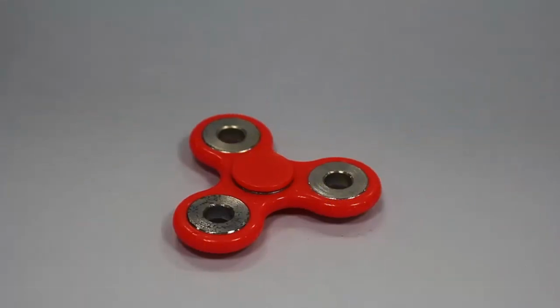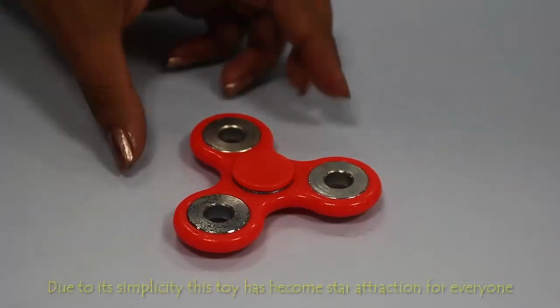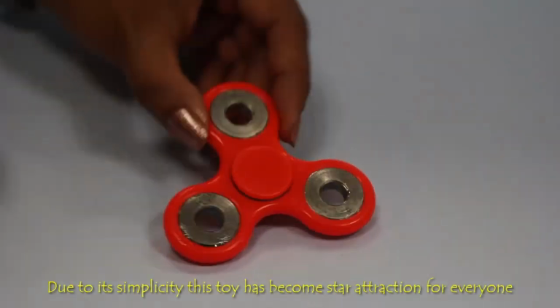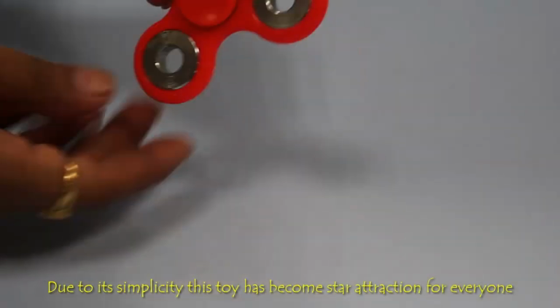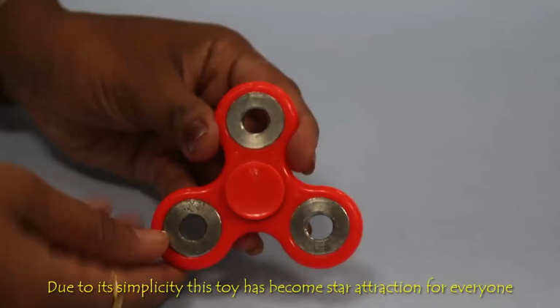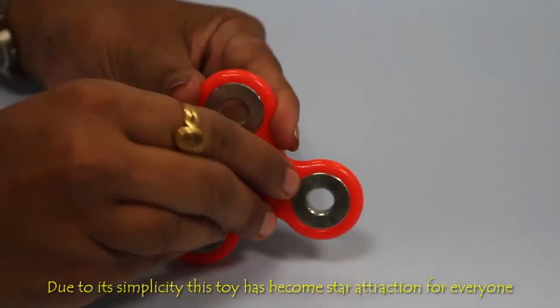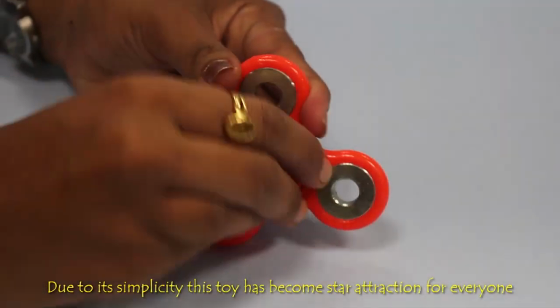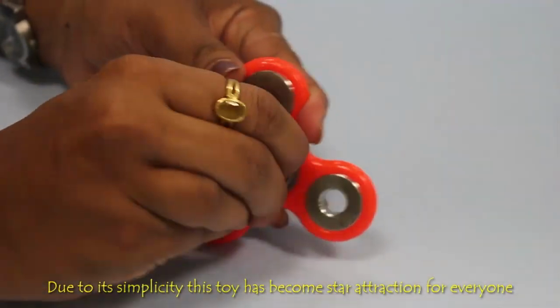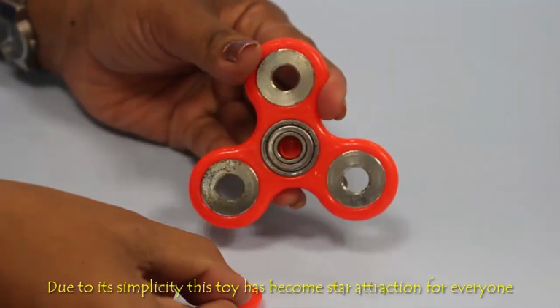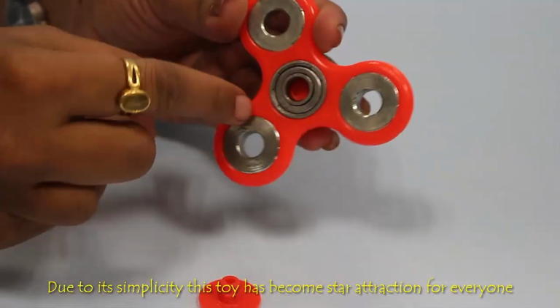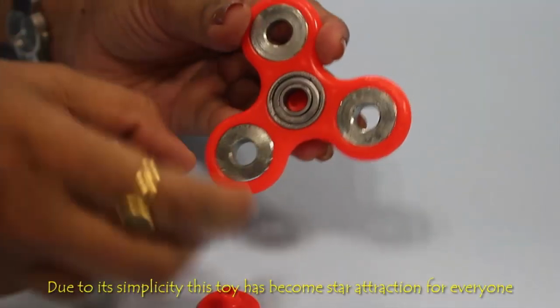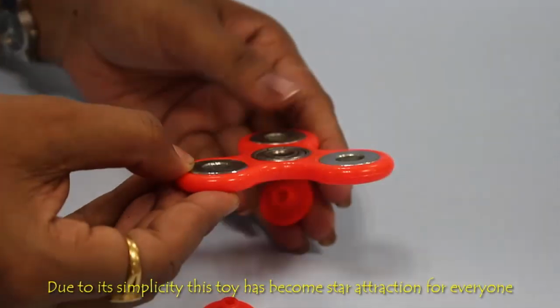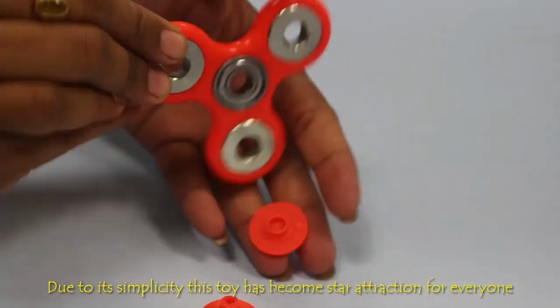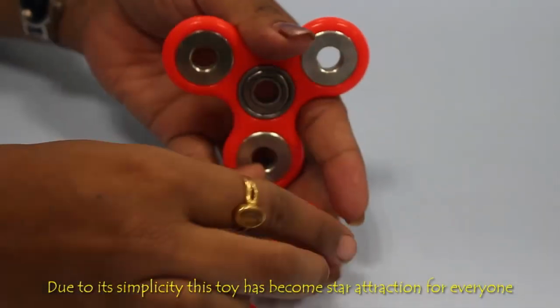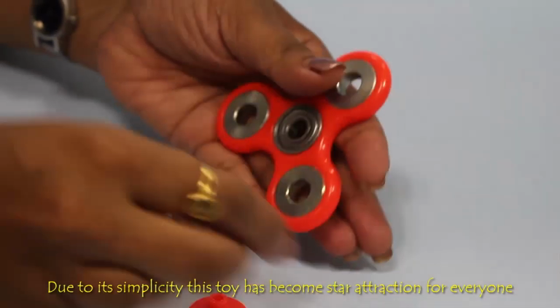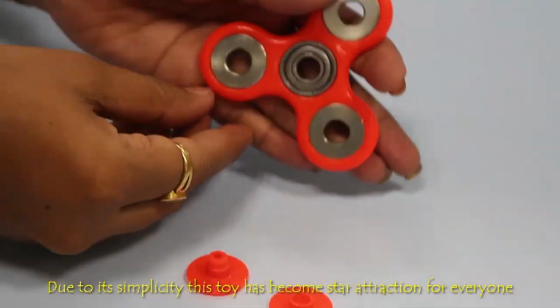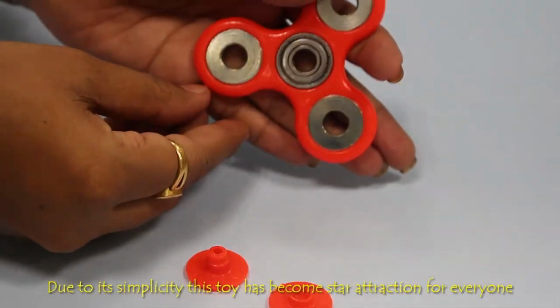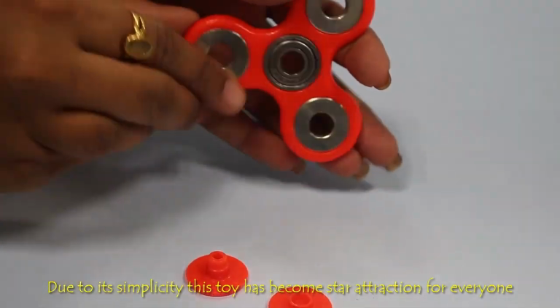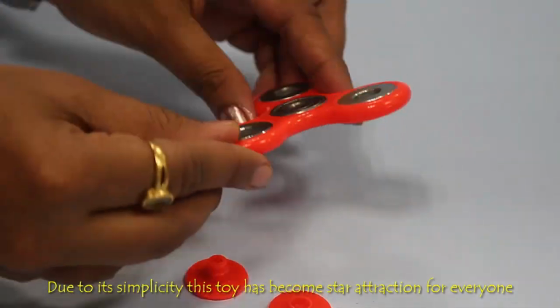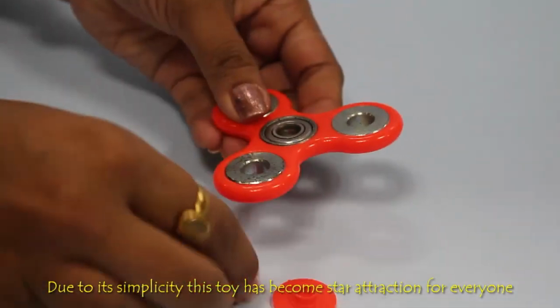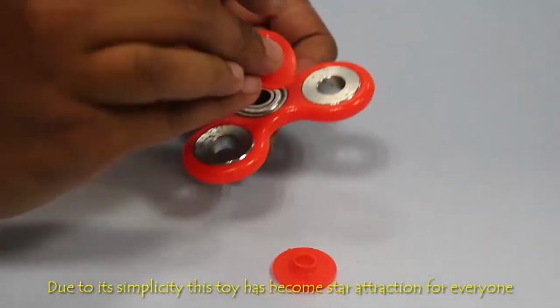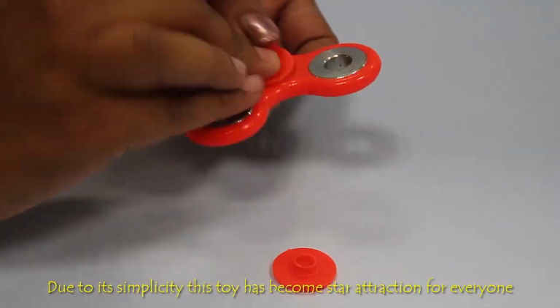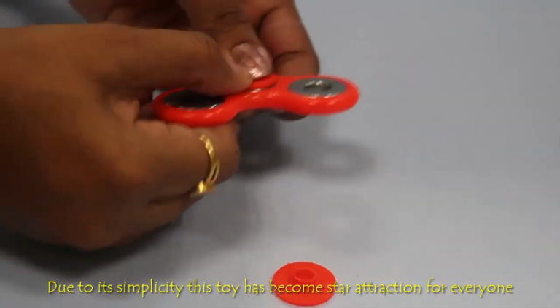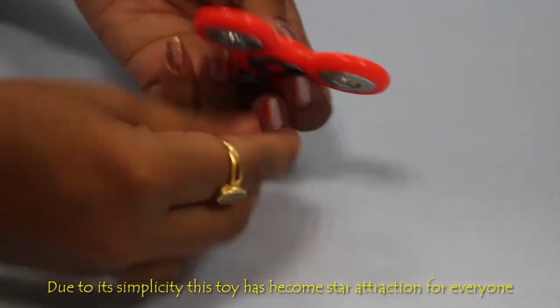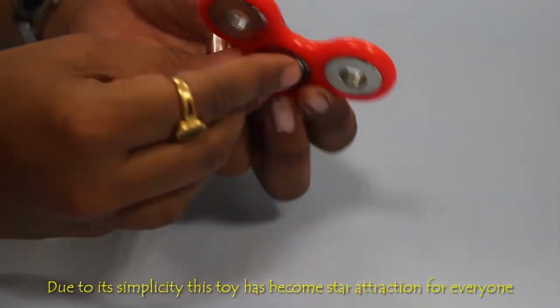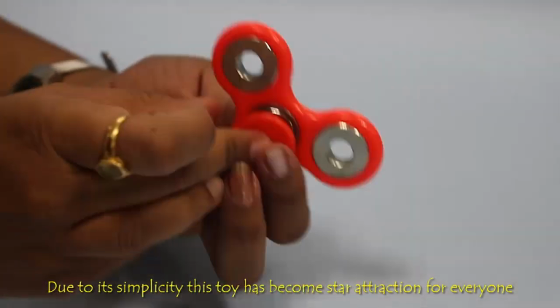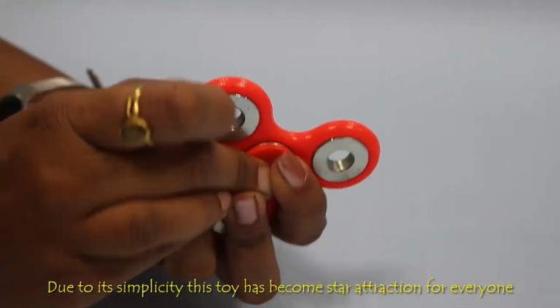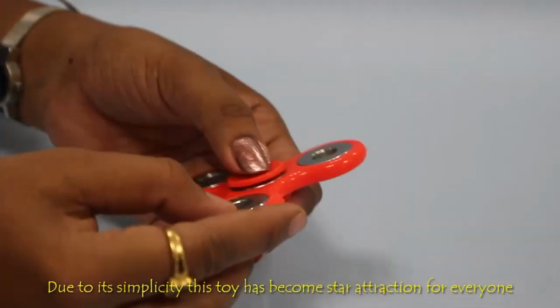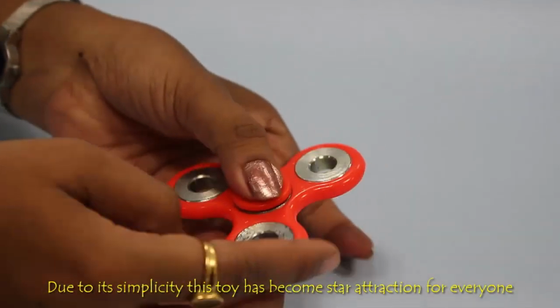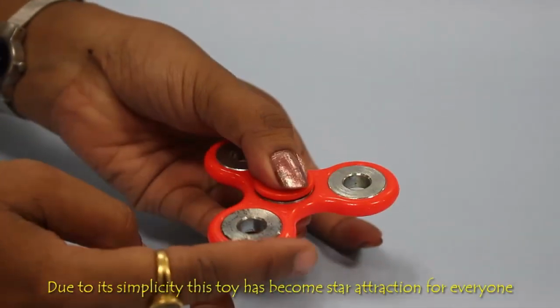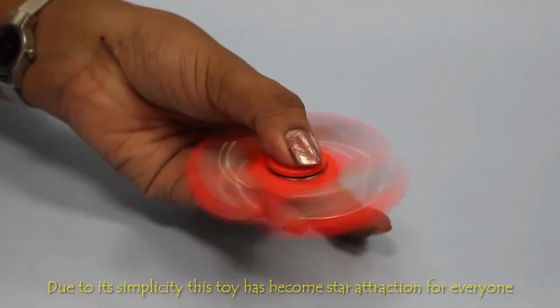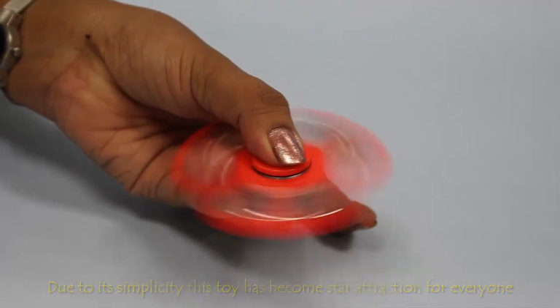The key thing about the fidget spinner is the ball bearing at the center of the toy, which allows free rotation. Let's make use of this design in our handy generator.